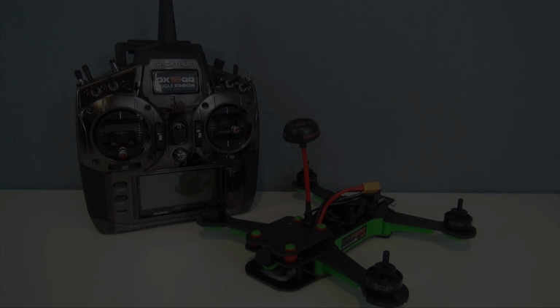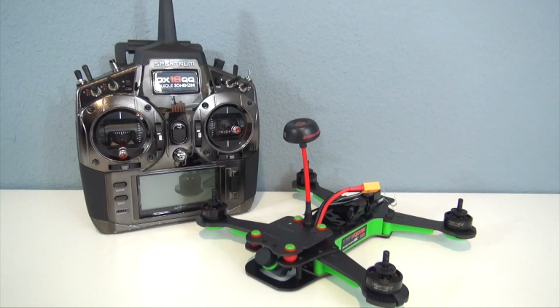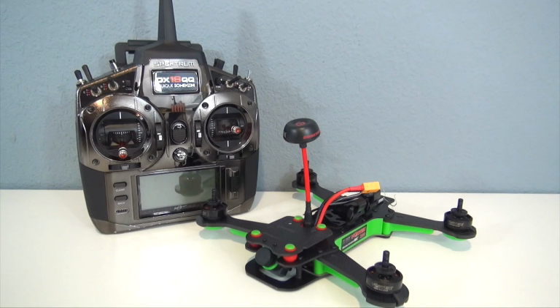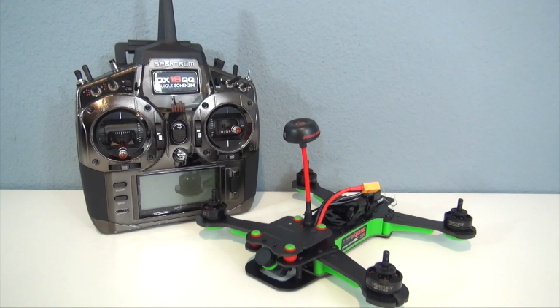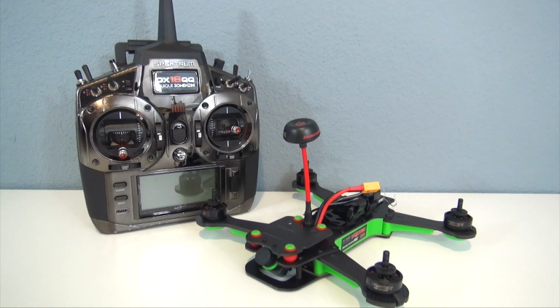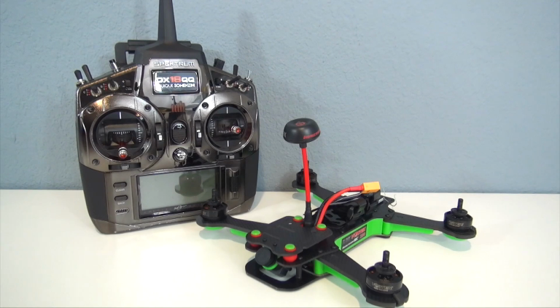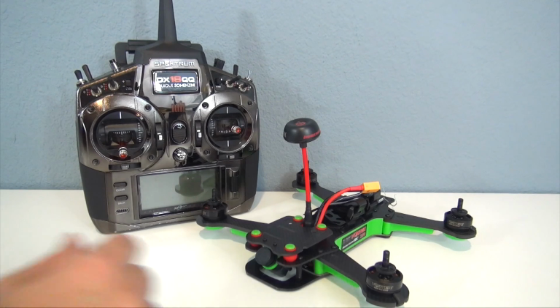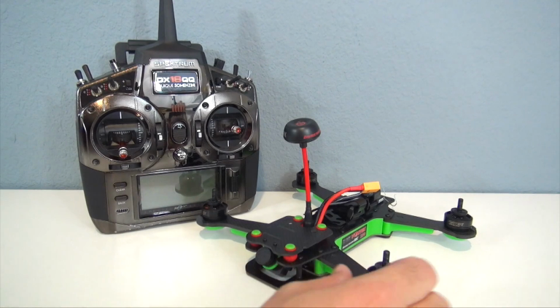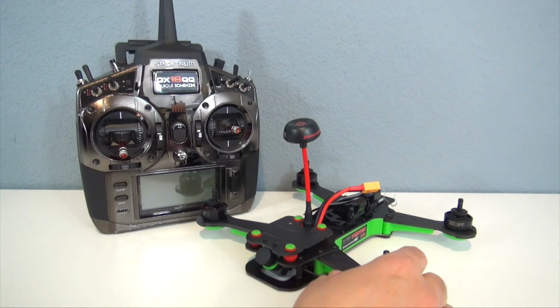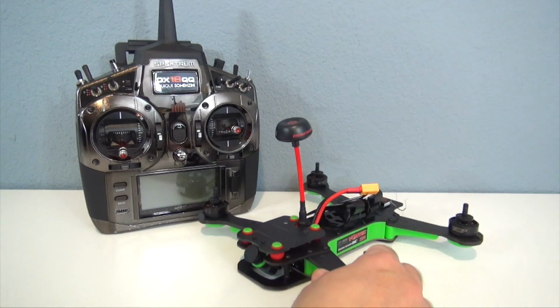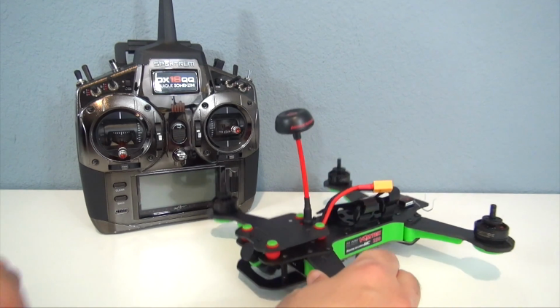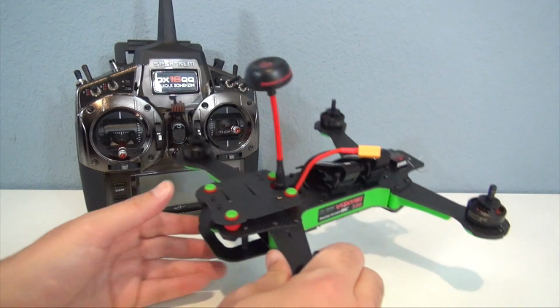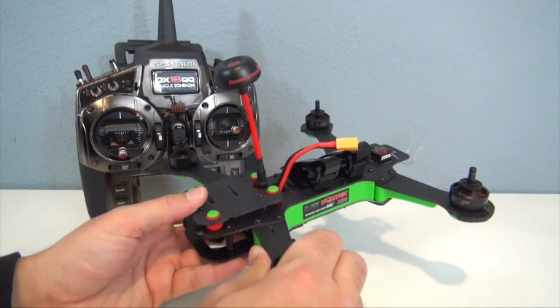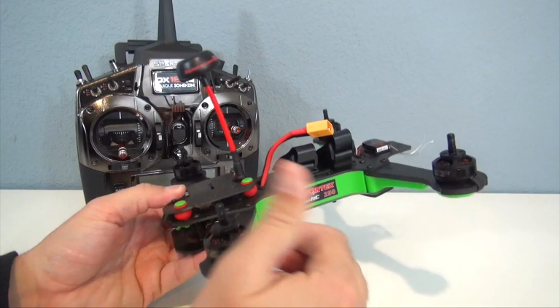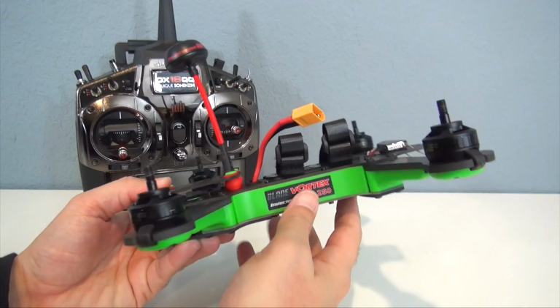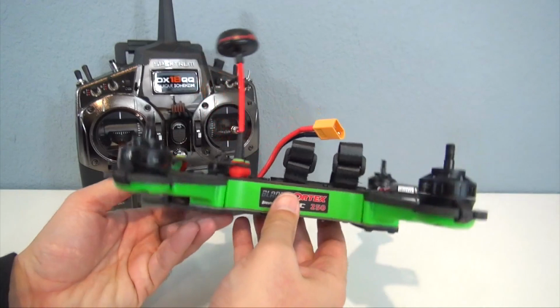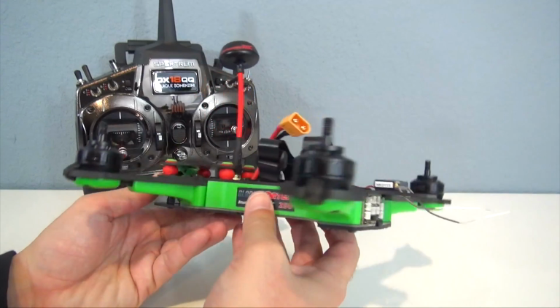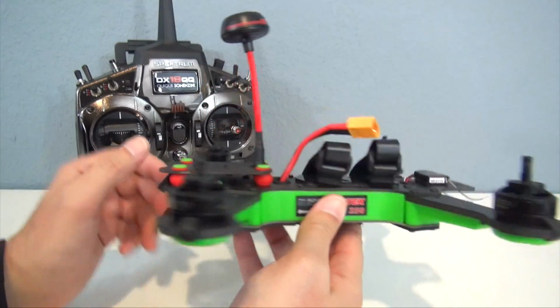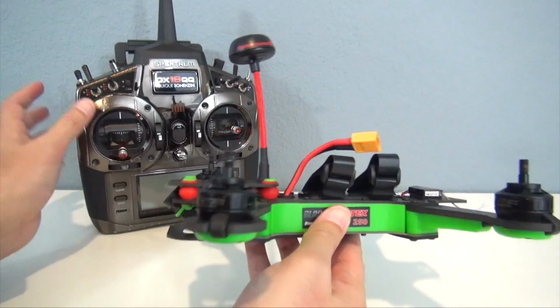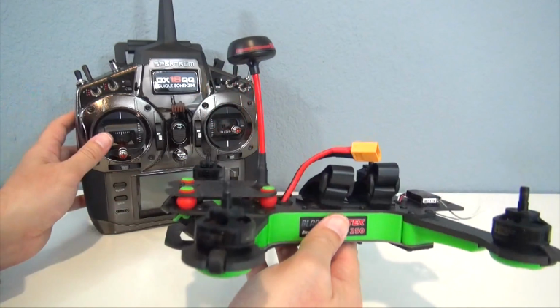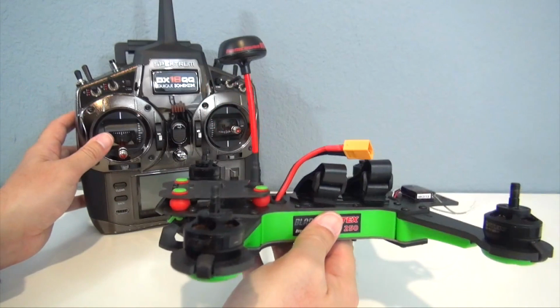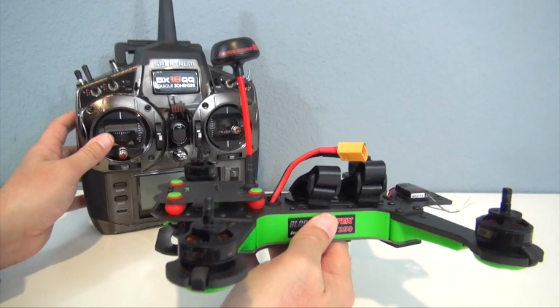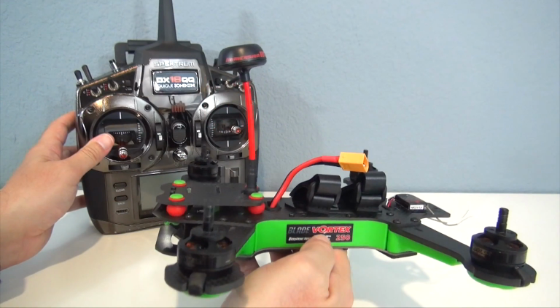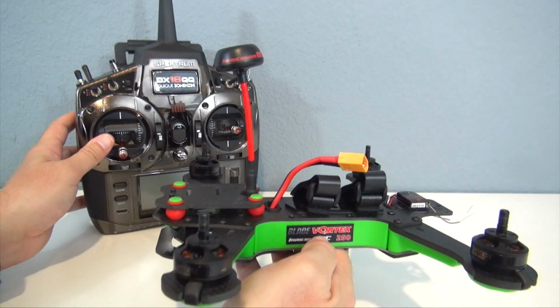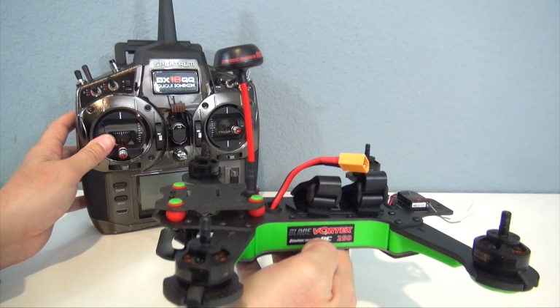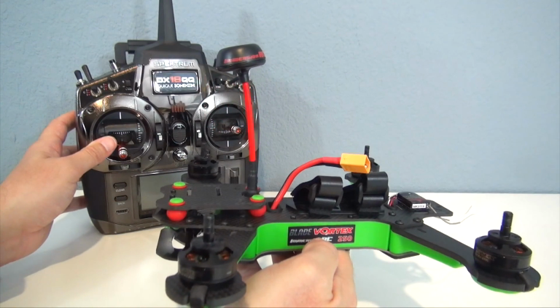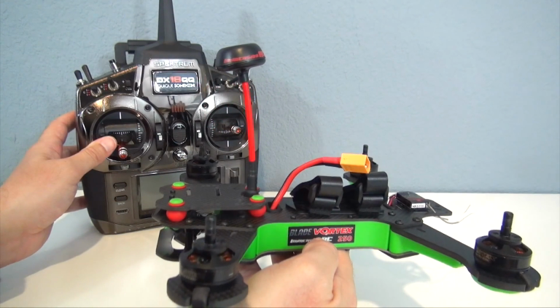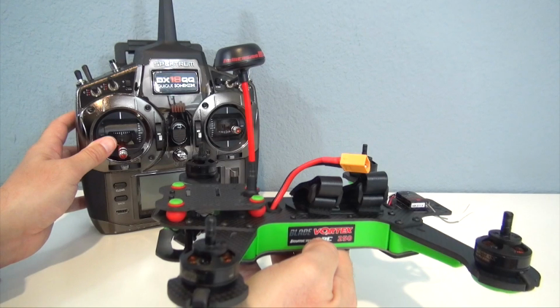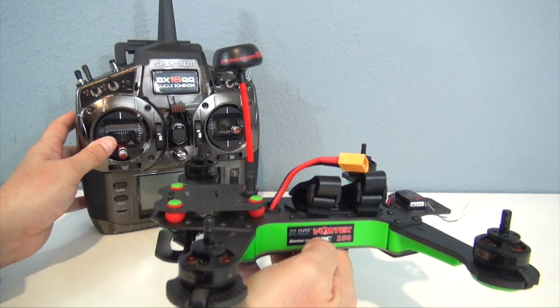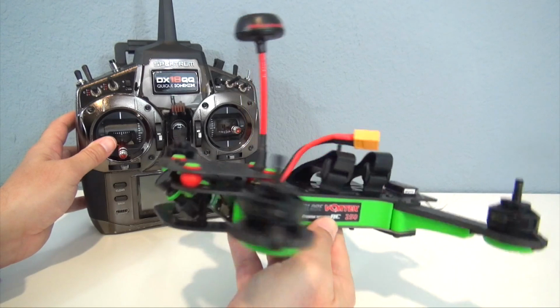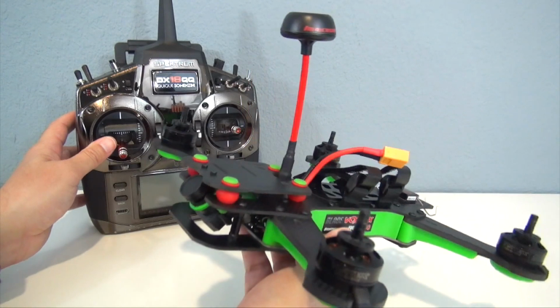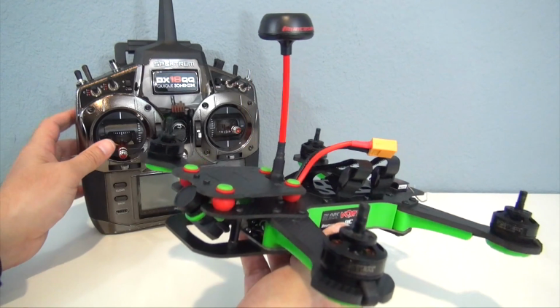Welcome back everyone, John from Discover RC. In this video I'm going to talk about the different flight modes of the Vortex 250 Pro, how to set up your radio so you get all three flight modes, and also how to set up the OSD, which is very simple to do.